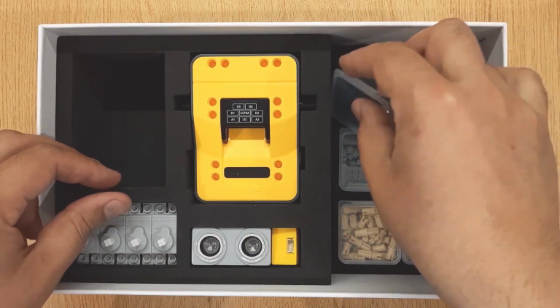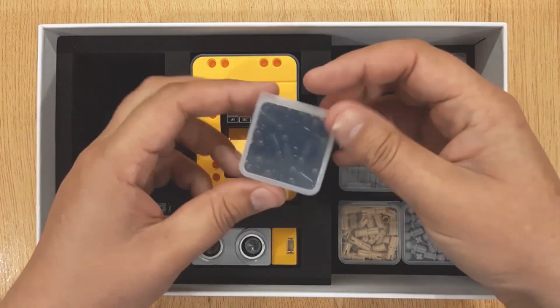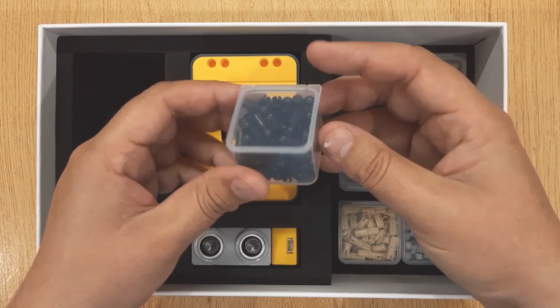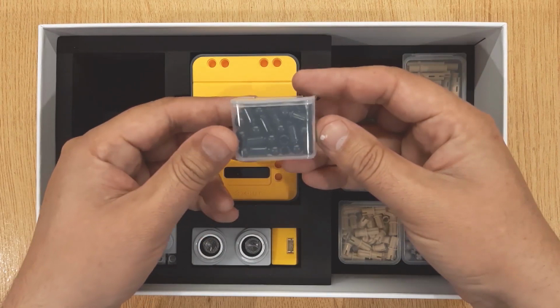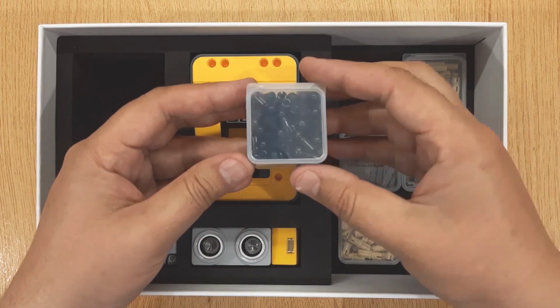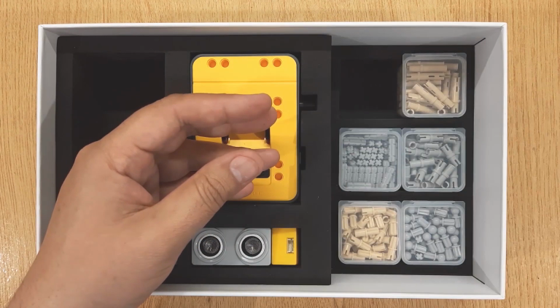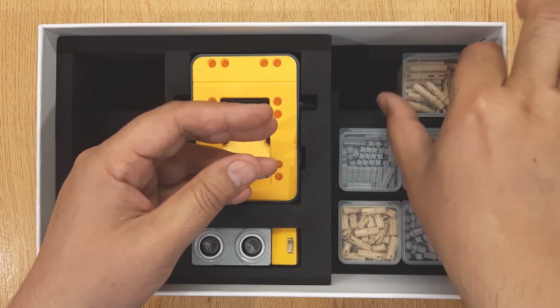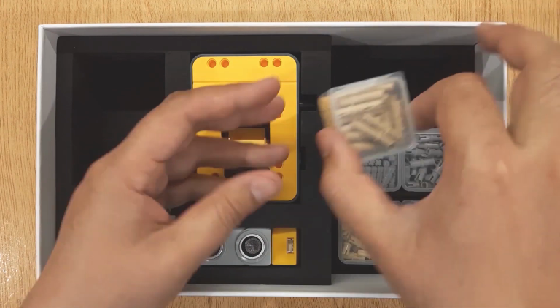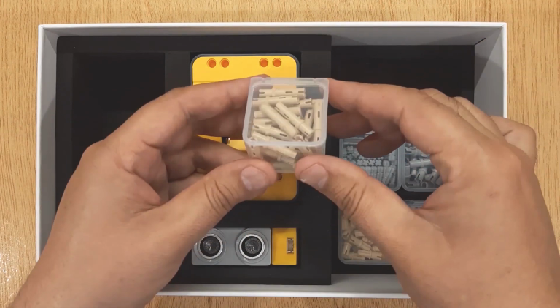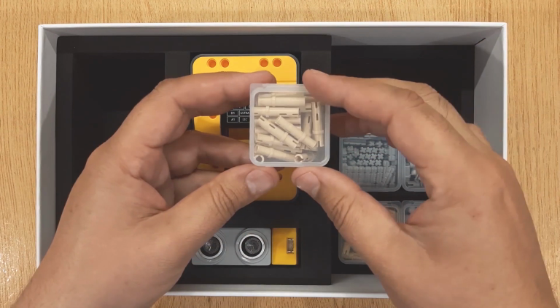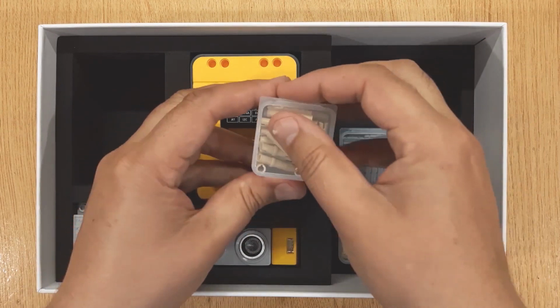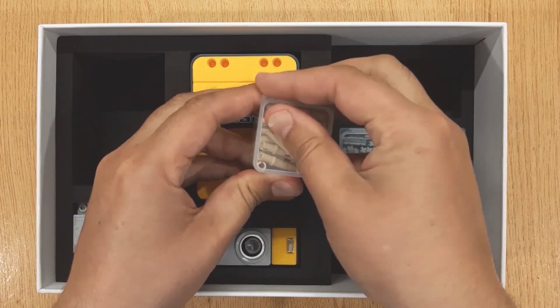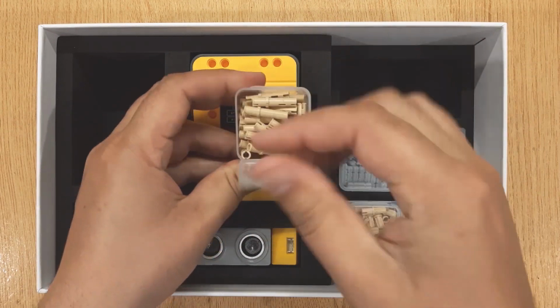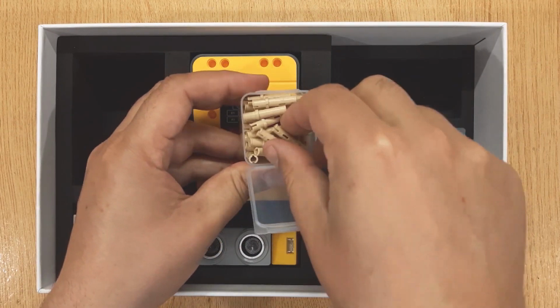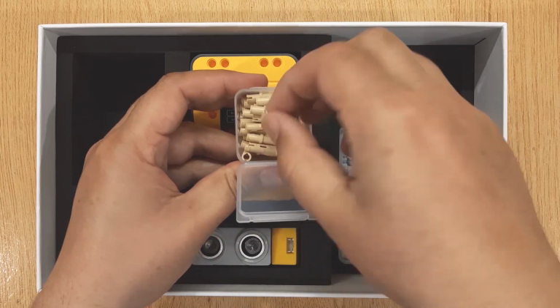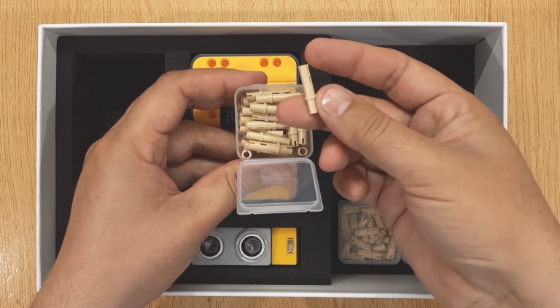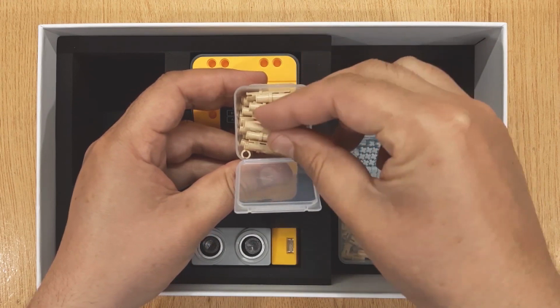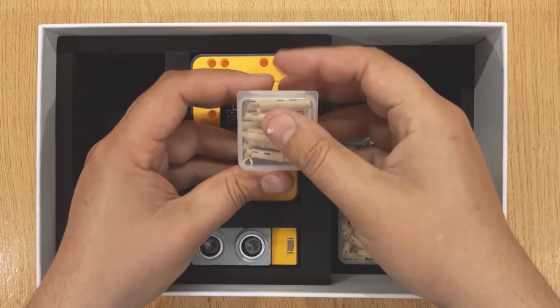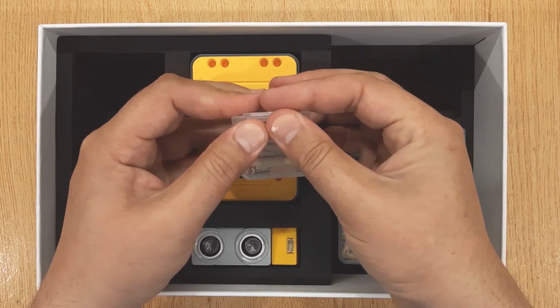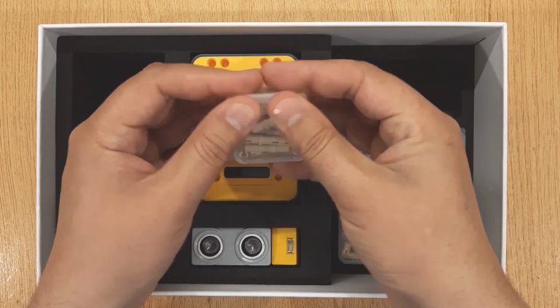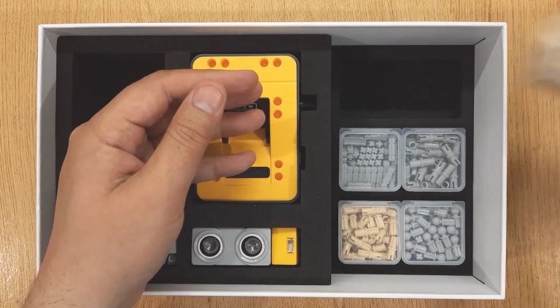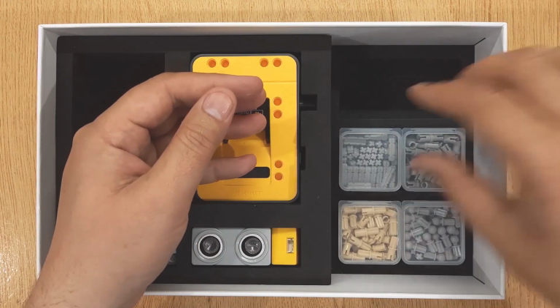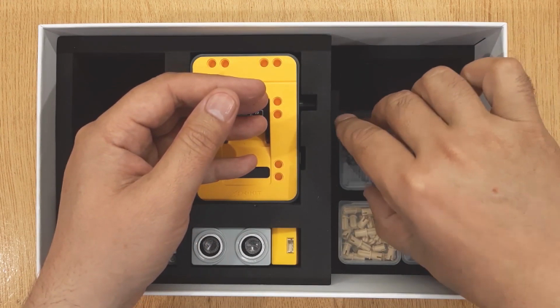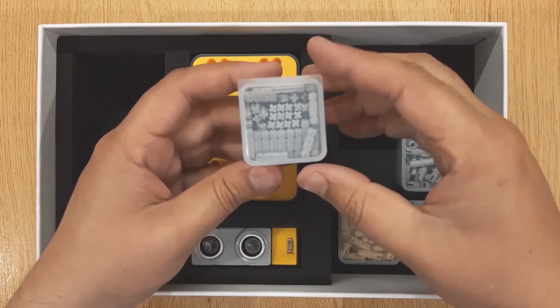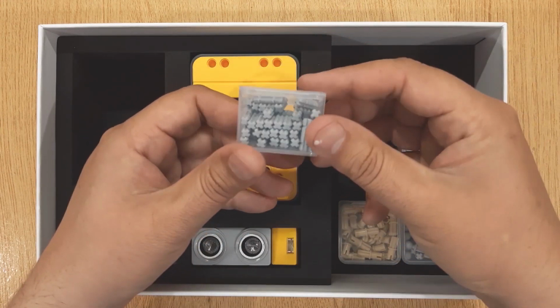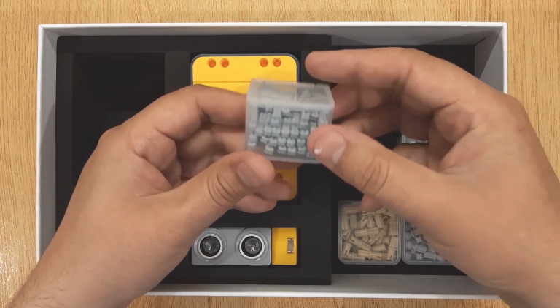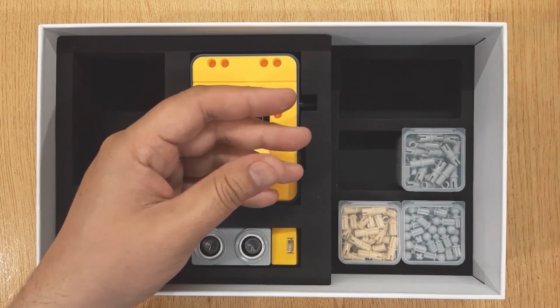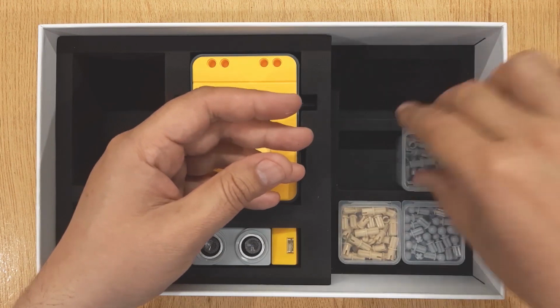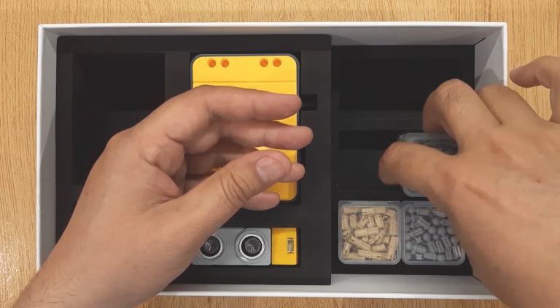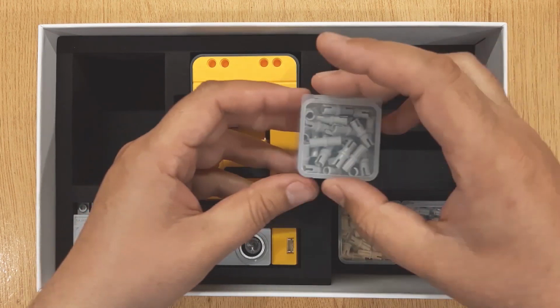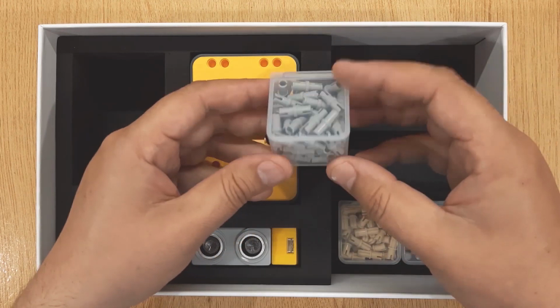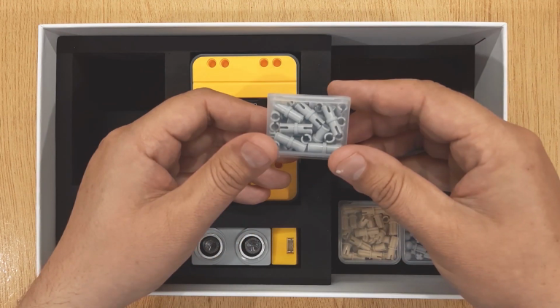These are connector packs. They include ball peens, long peens, peens, axle, axle peens, and ball axles. These are used to connect different parts of 3D printed robots.